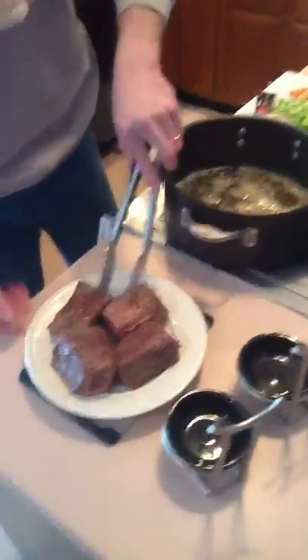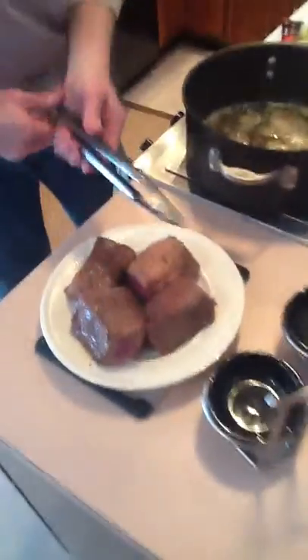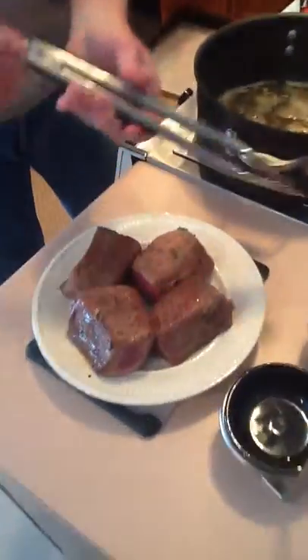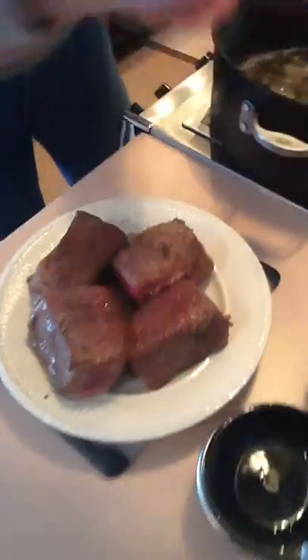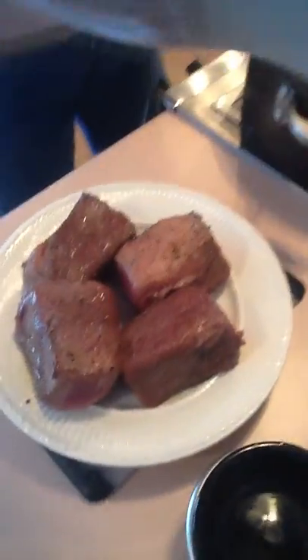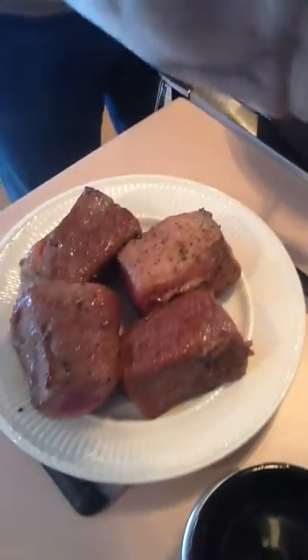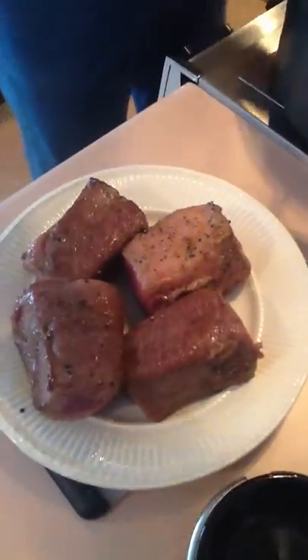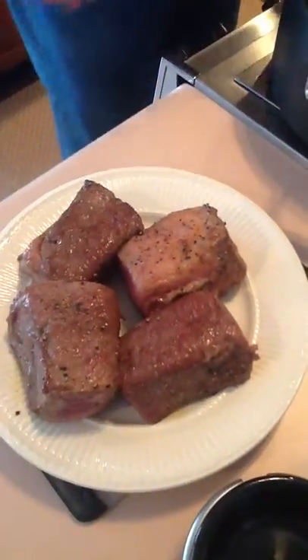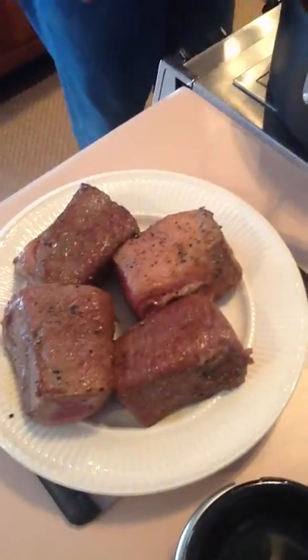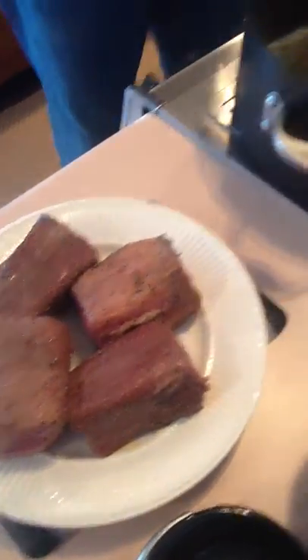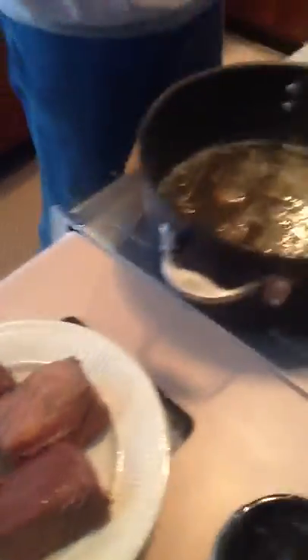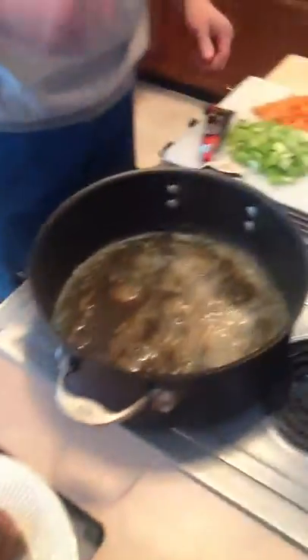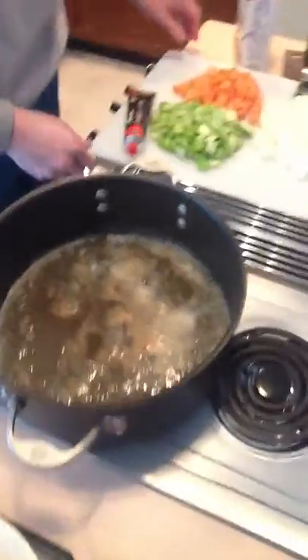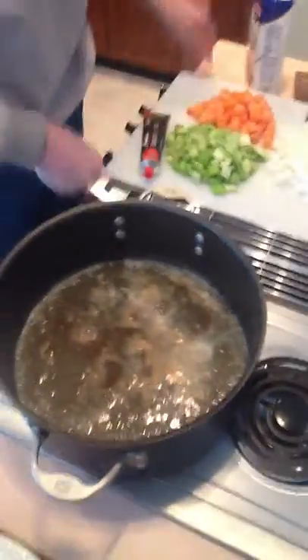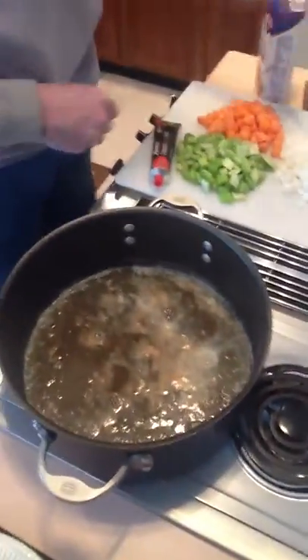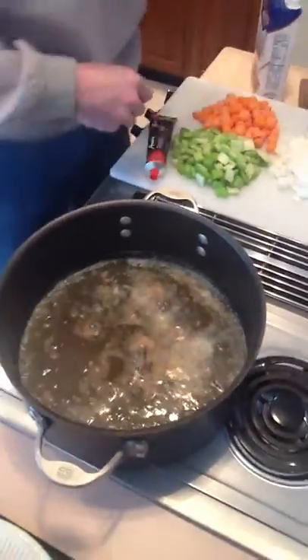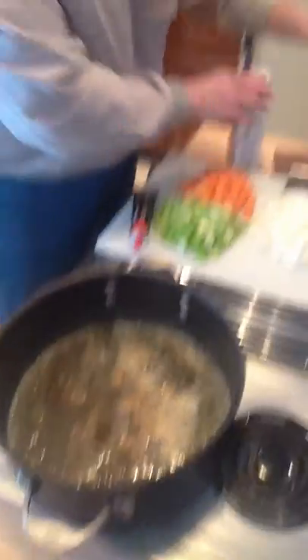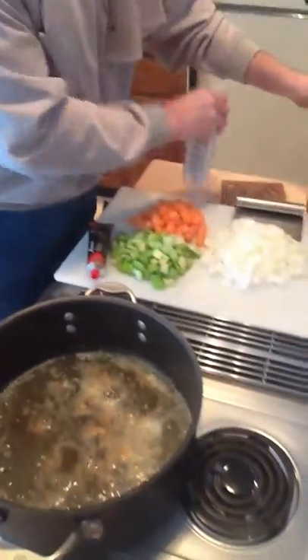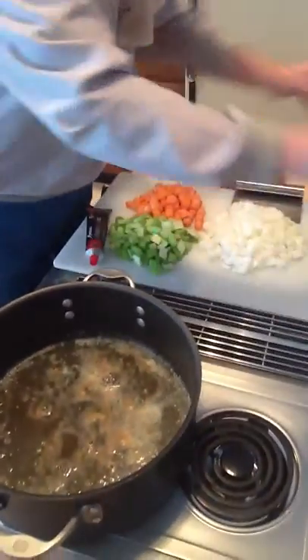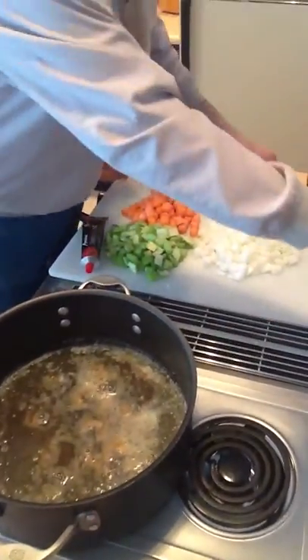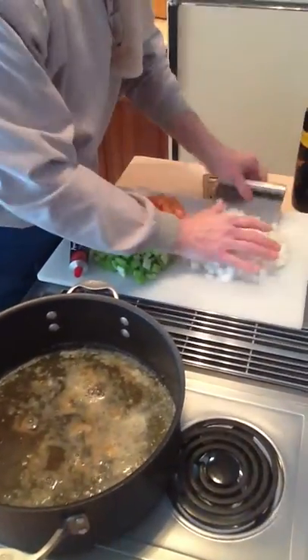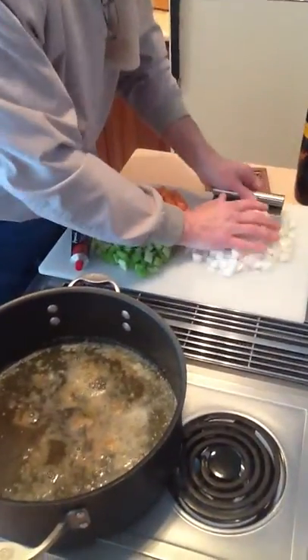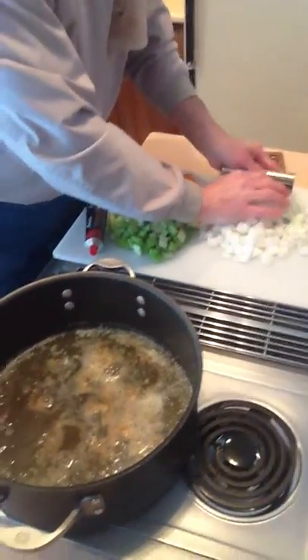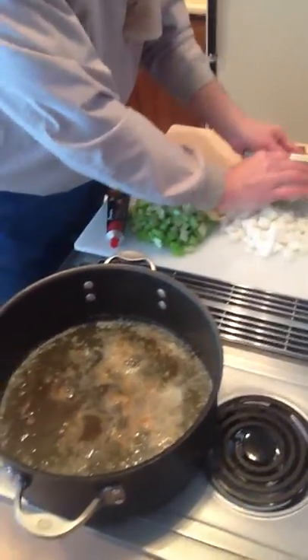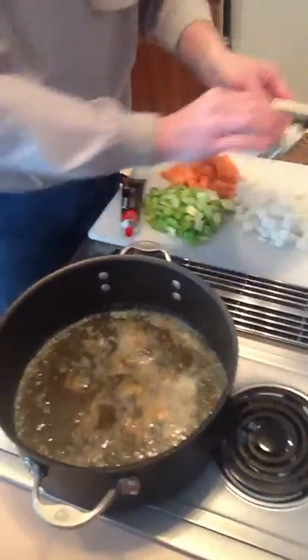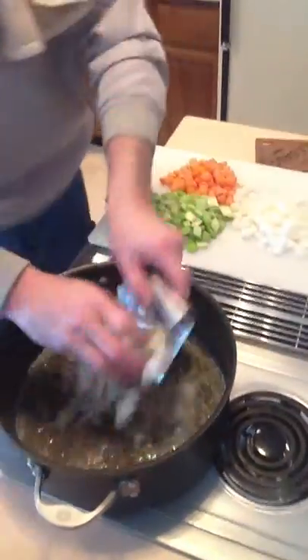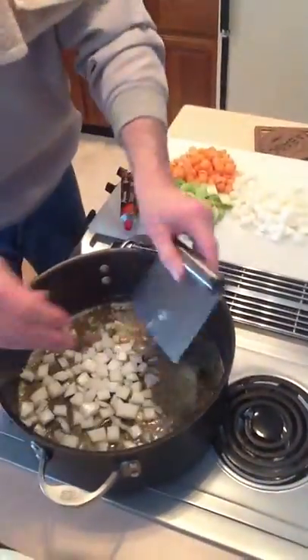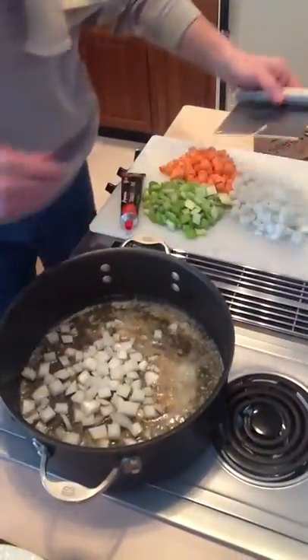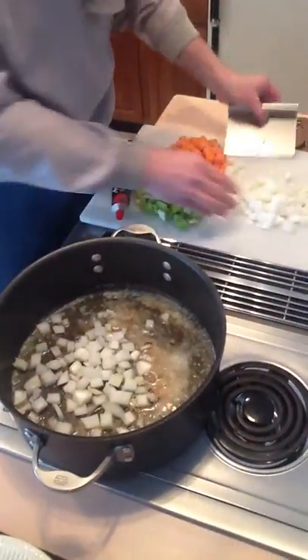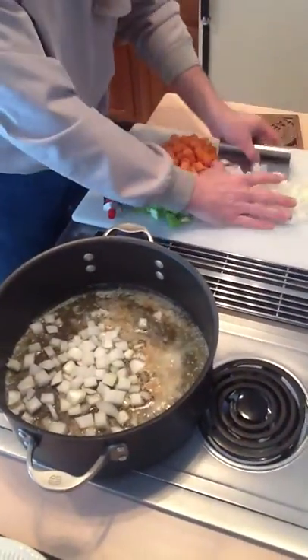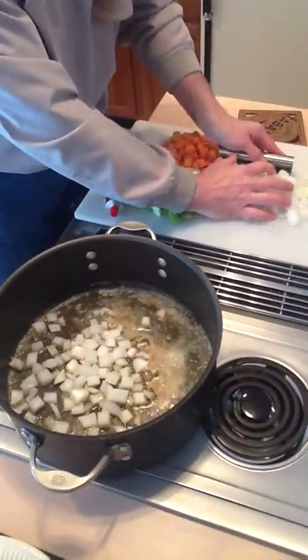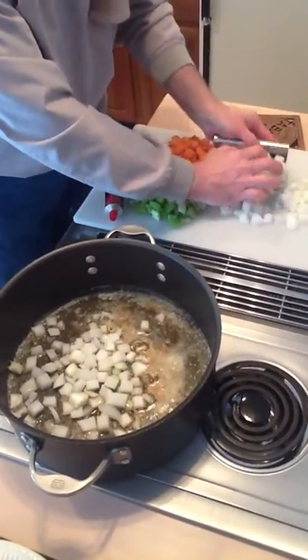All right, let's see what that looks like. A little toasty. So now we're going to start with the veggies. We're going to go with the onions and the carrots first, not the celery.